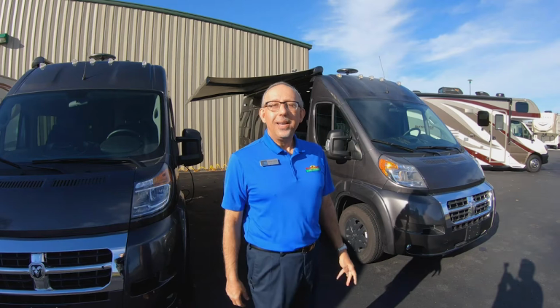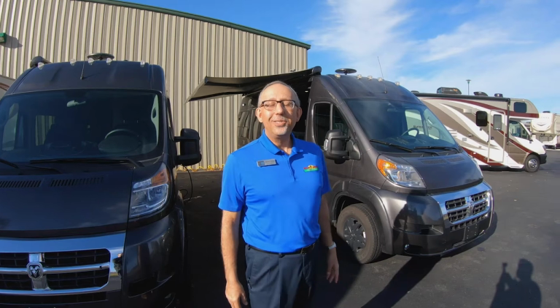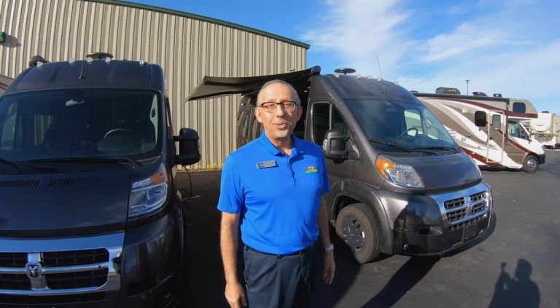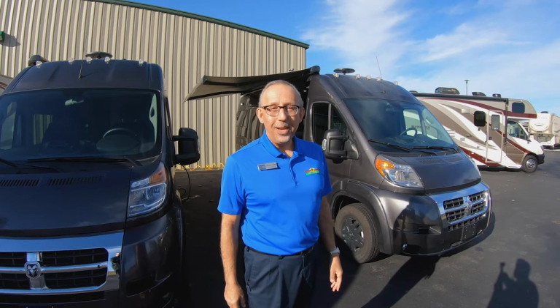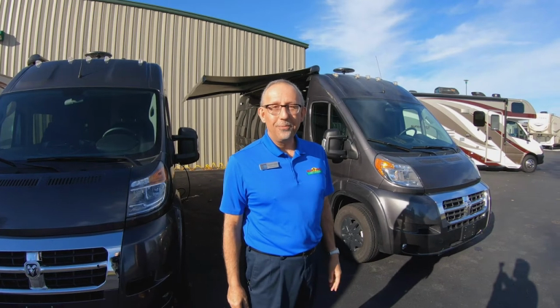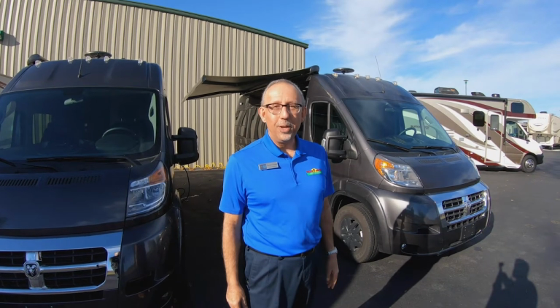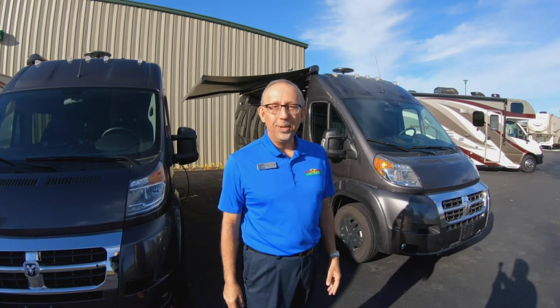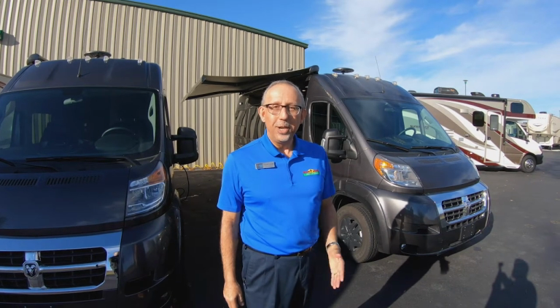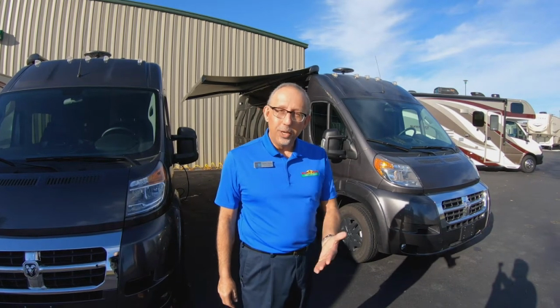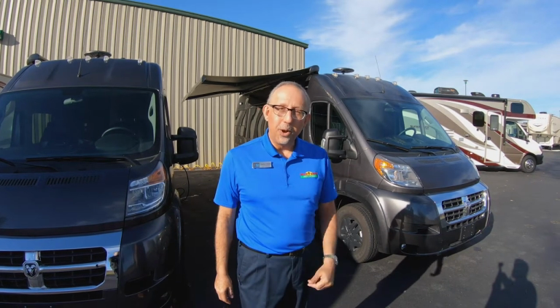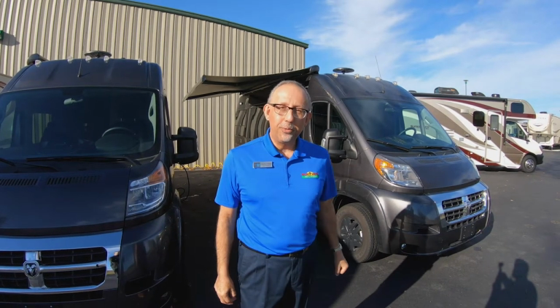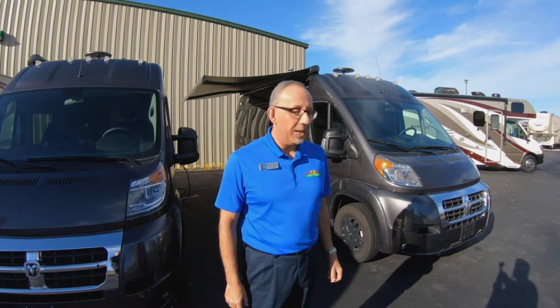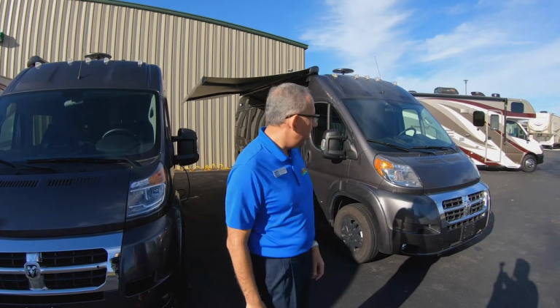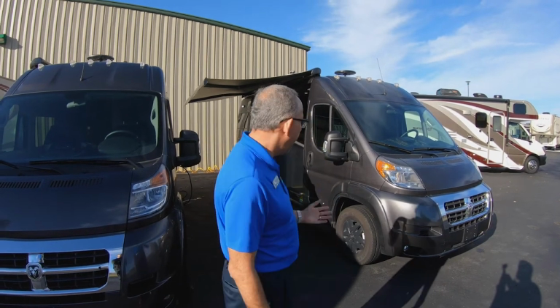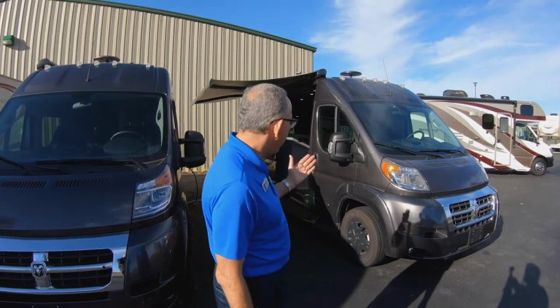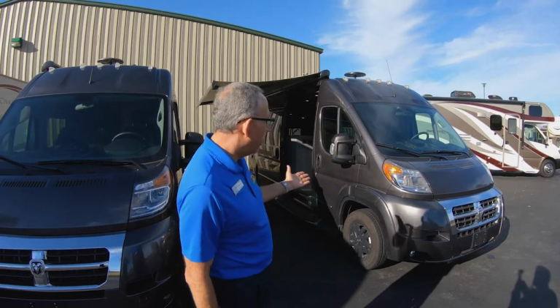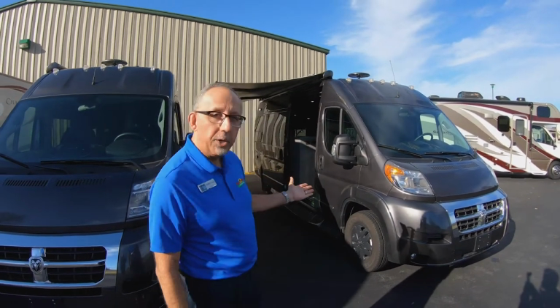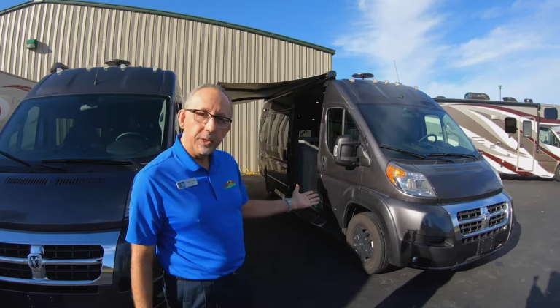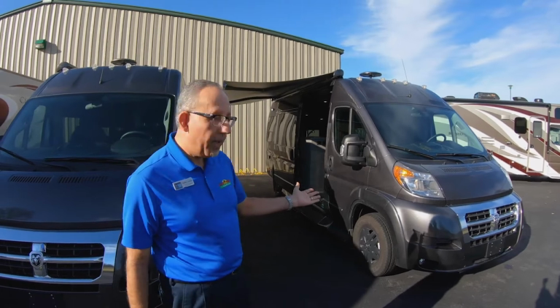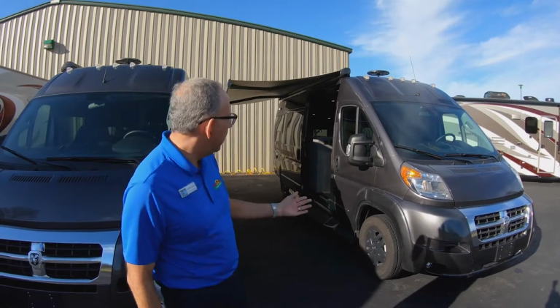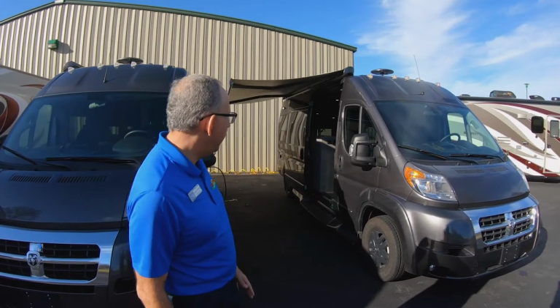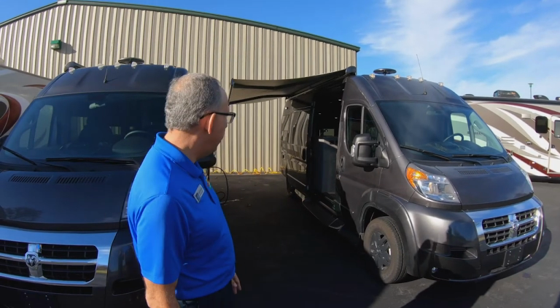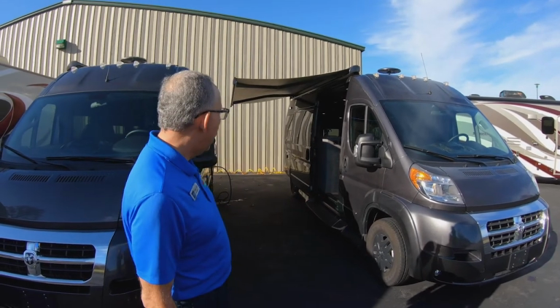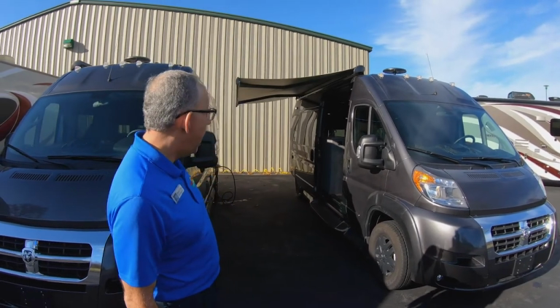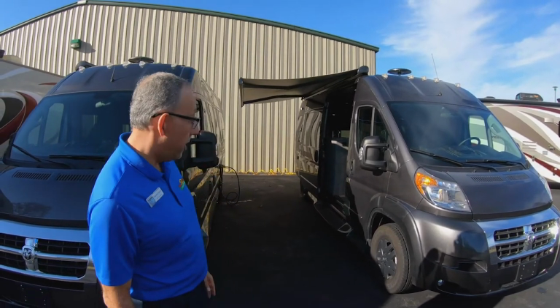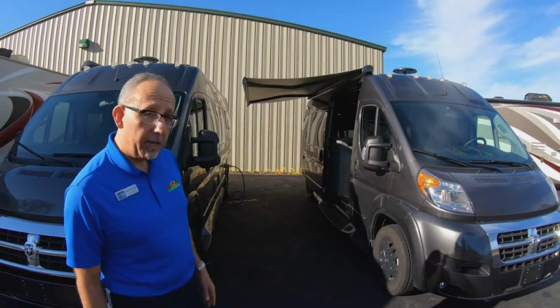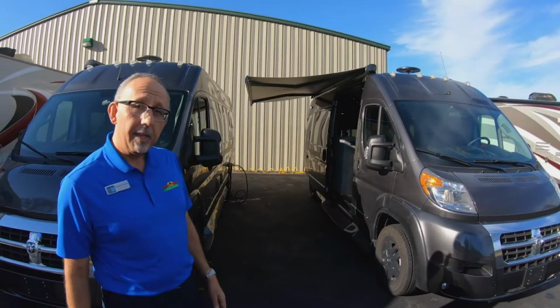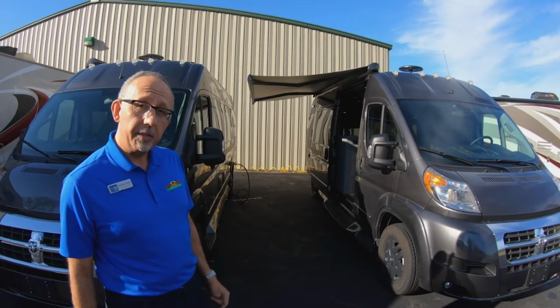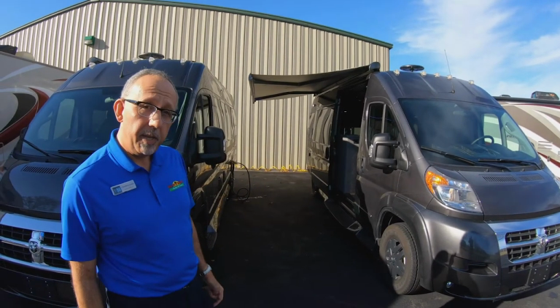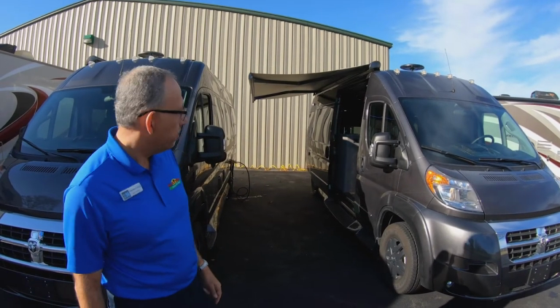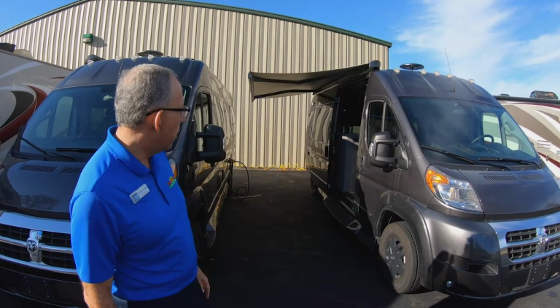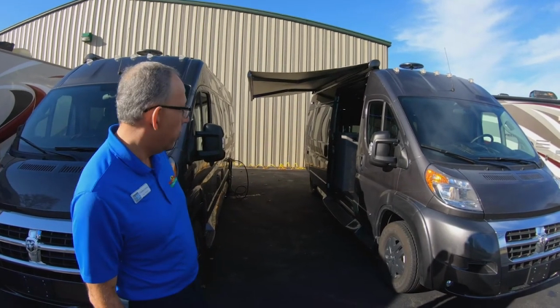Hi guys, Charles Coriotti here from Walnut Ridge. We're gonna do our Walkthrough Wednesday today. I'm gonna show you the 2019 IROC Class B Motorhome.